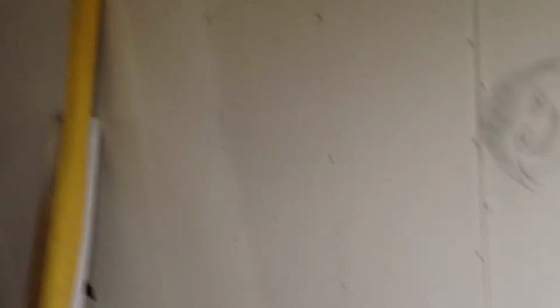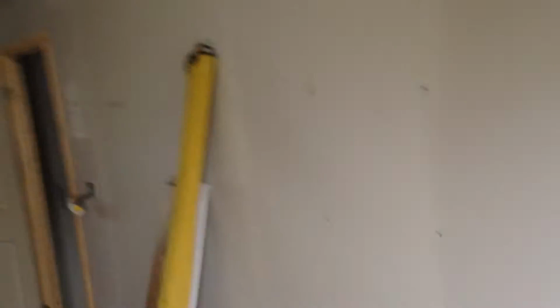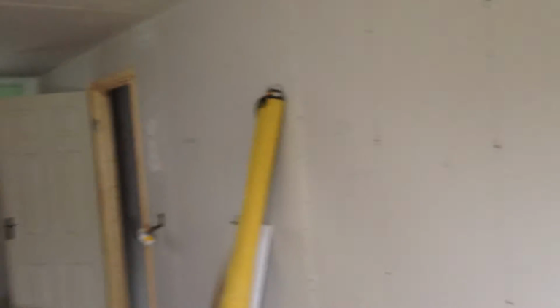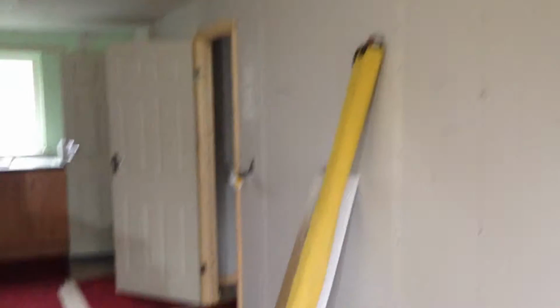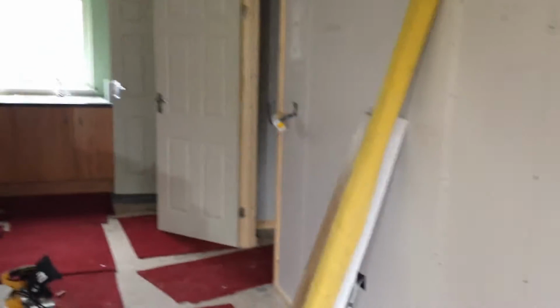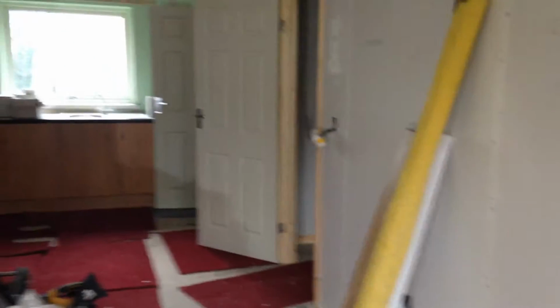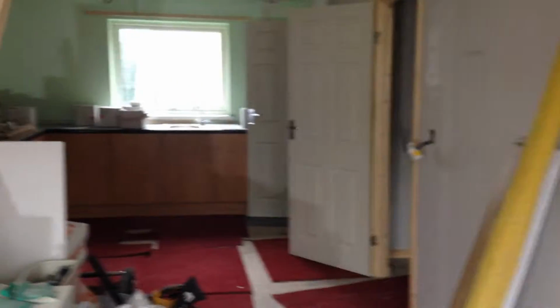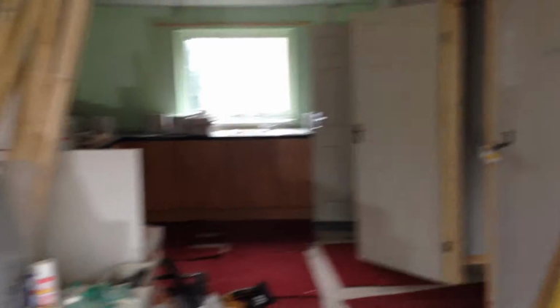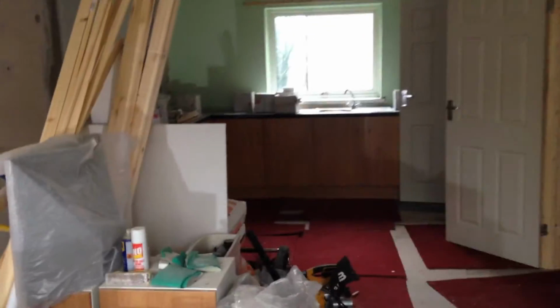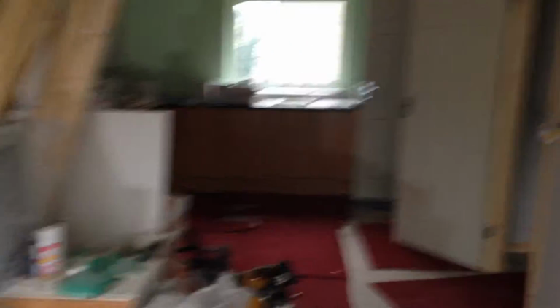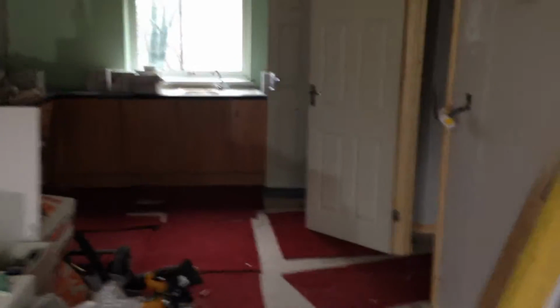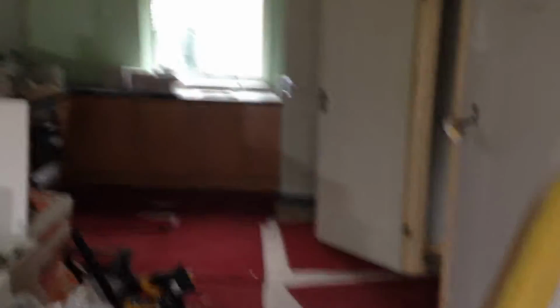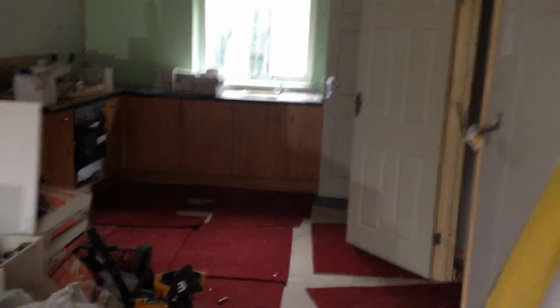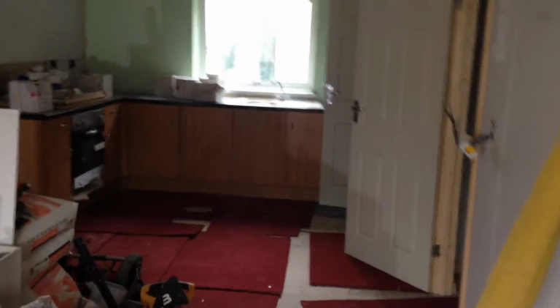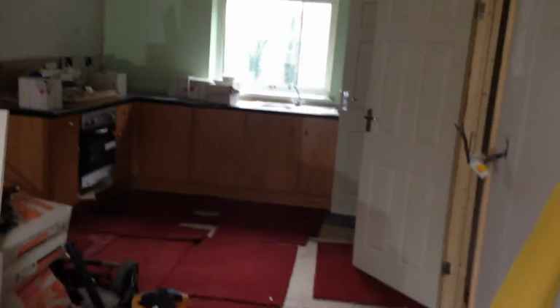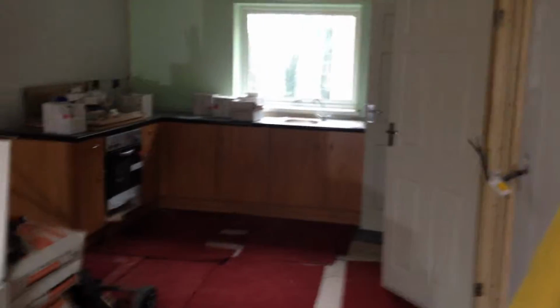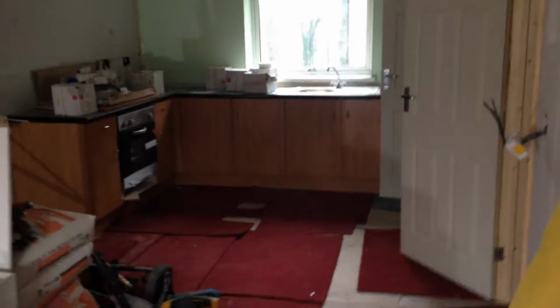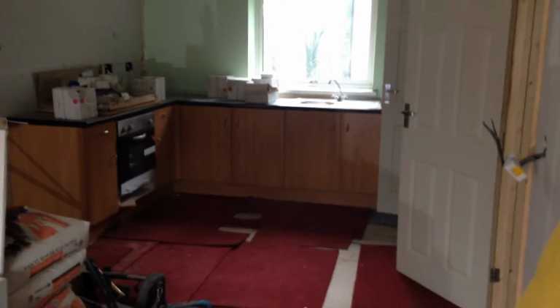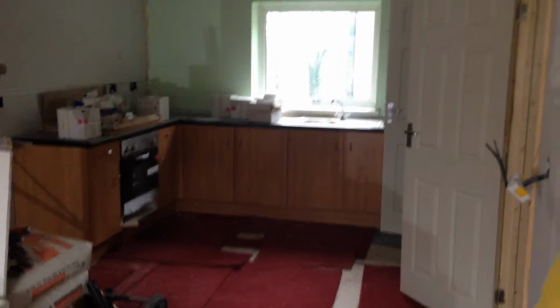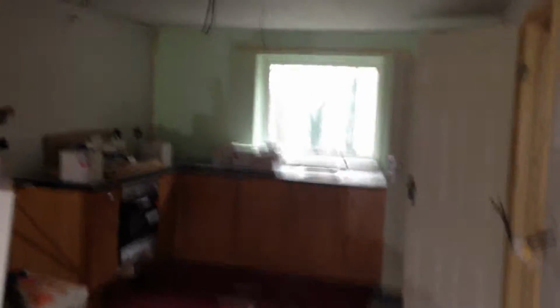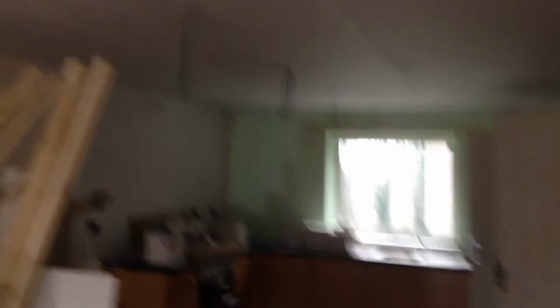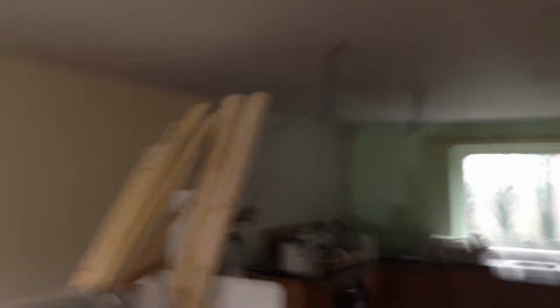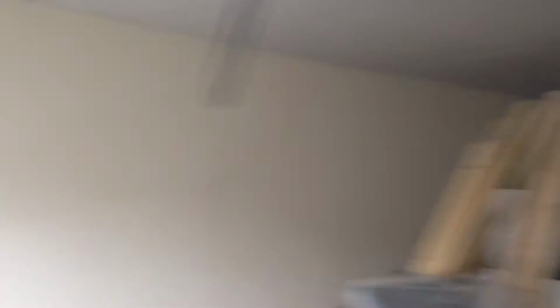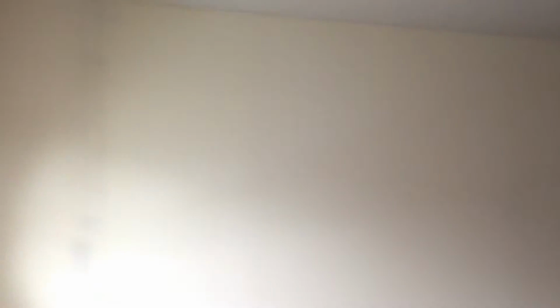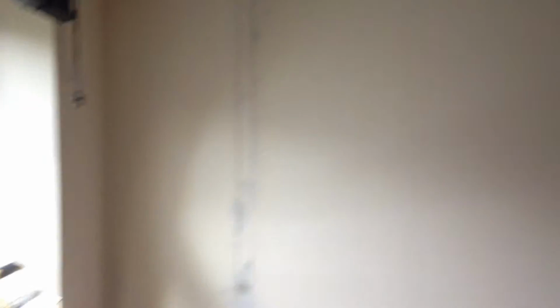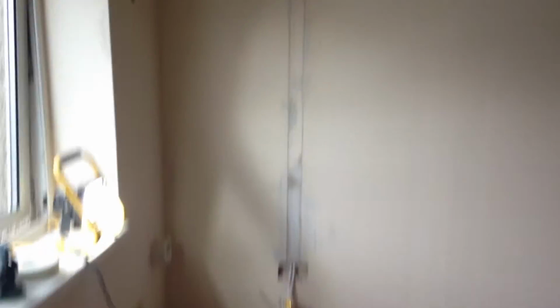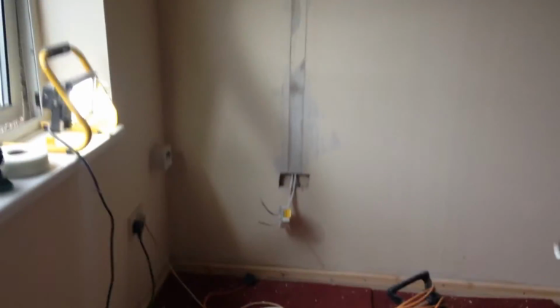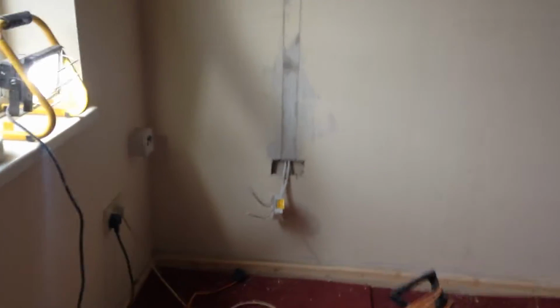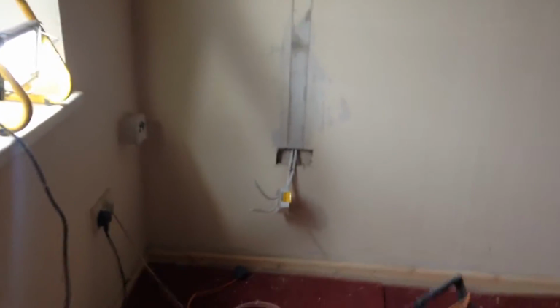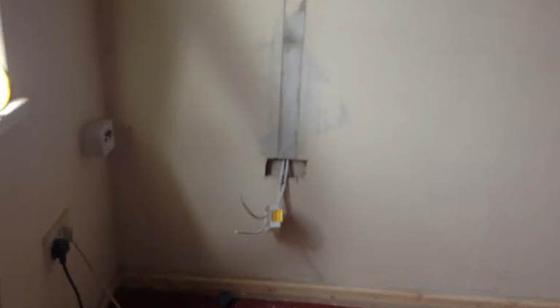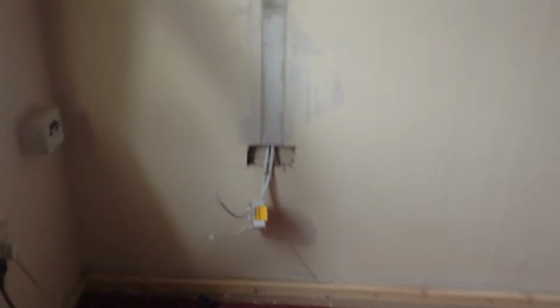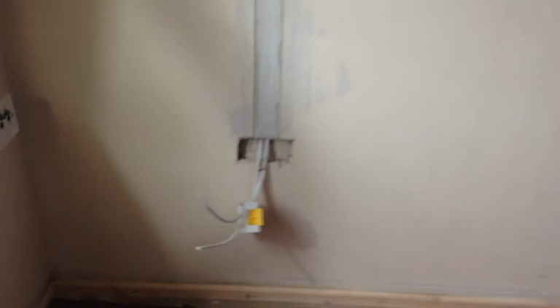Just ready for plastering really. All the new doors are in, all the architraves are on. You can see the kitchen's actually fitted as well, which looks great. It's just skimming that they've got to do this week, so all the electrics are done as well on the rewire.